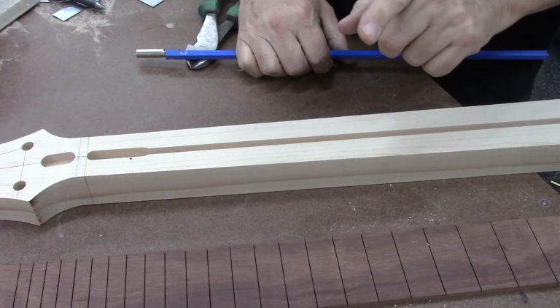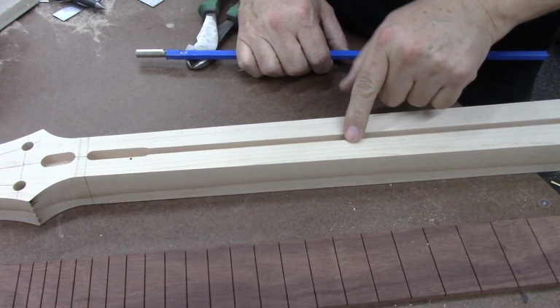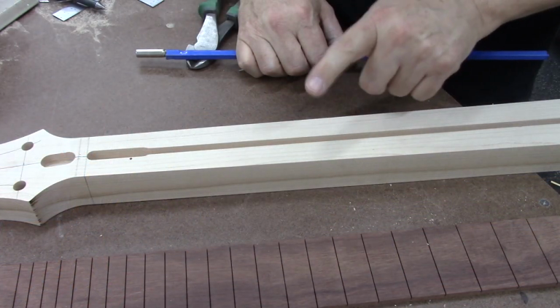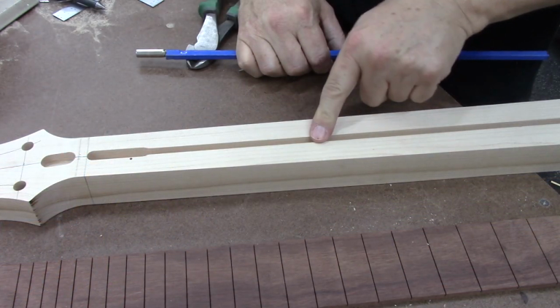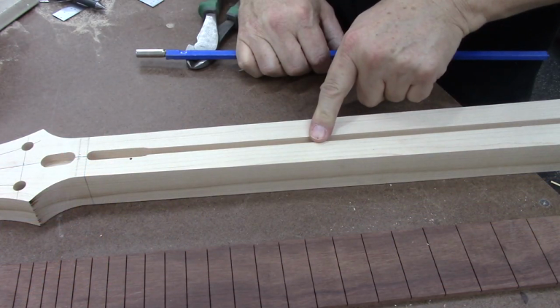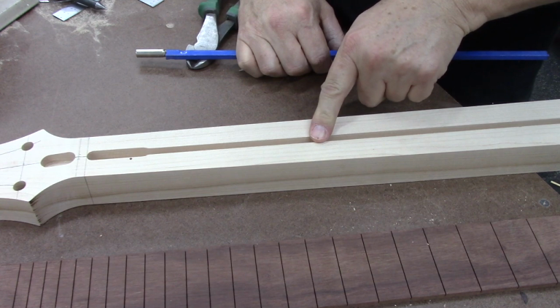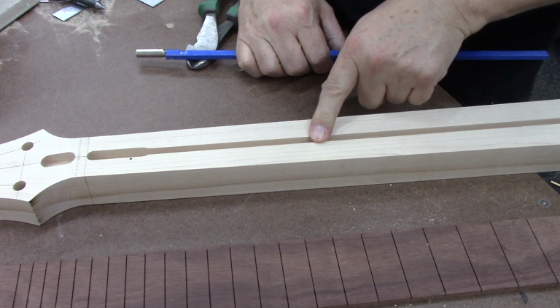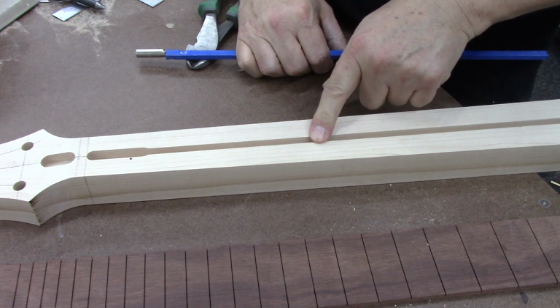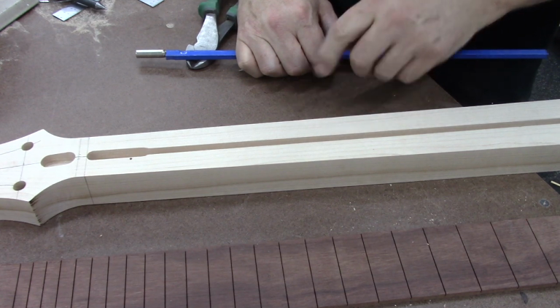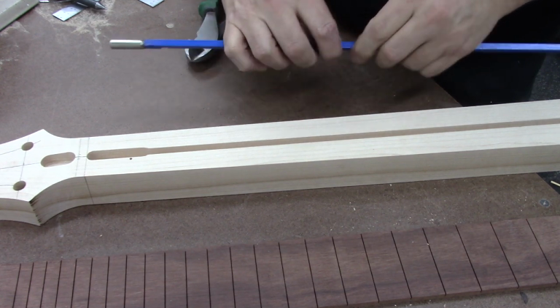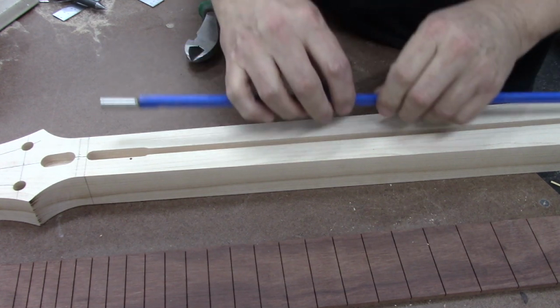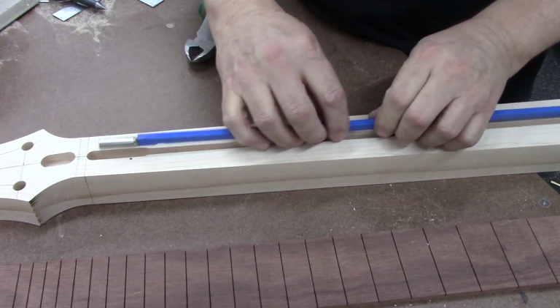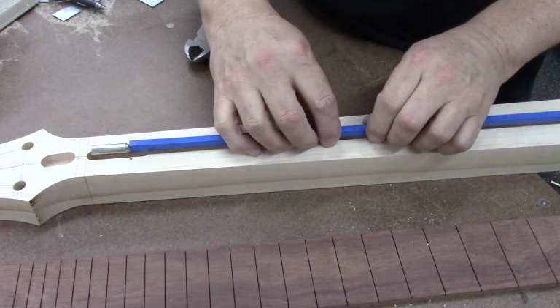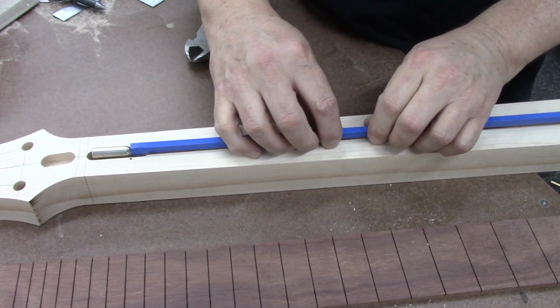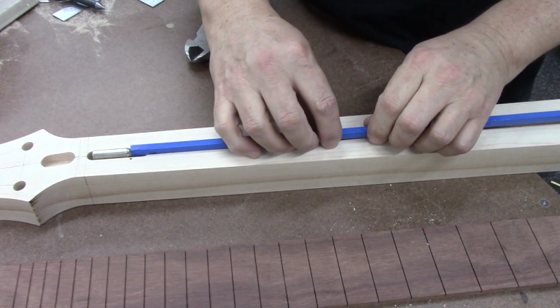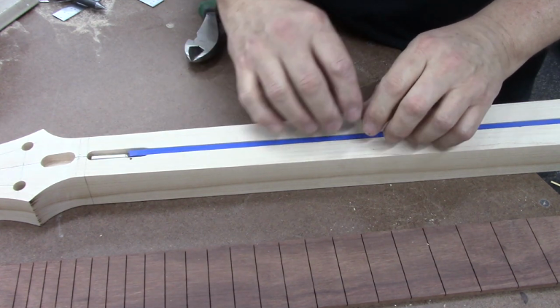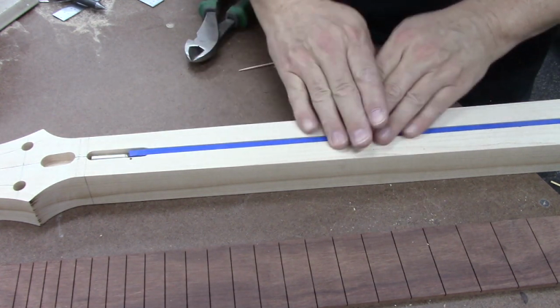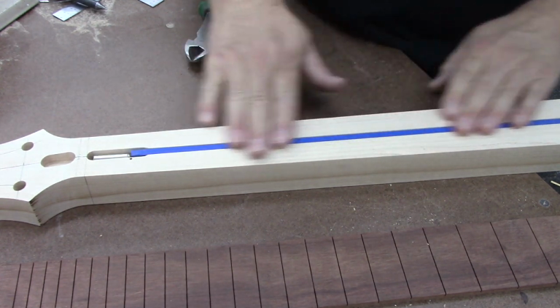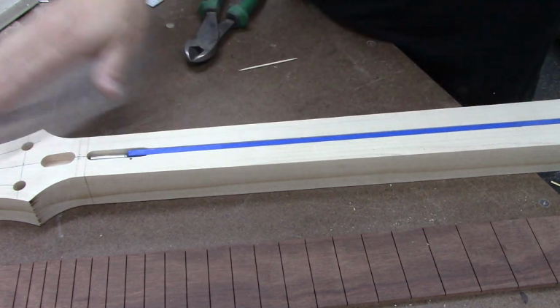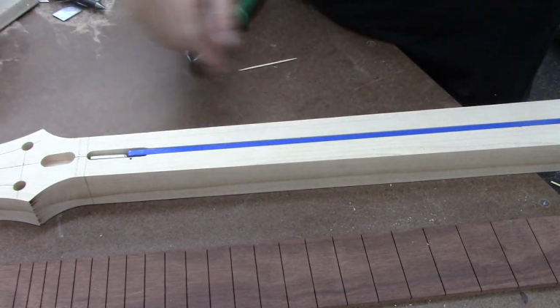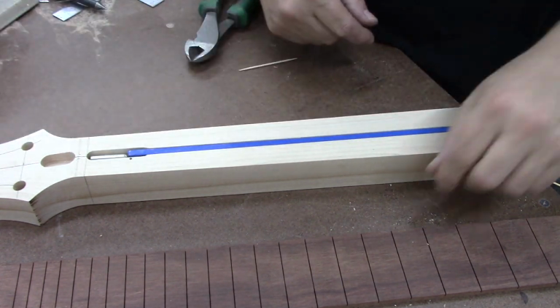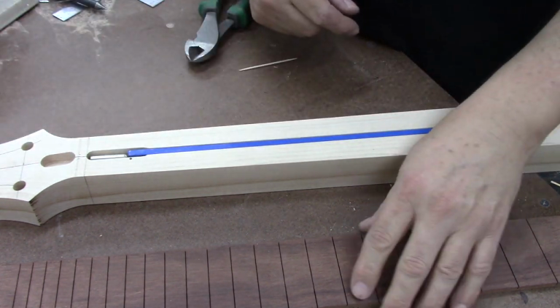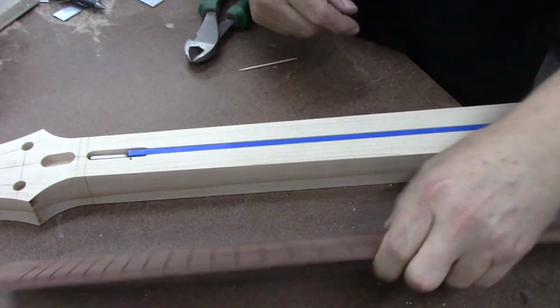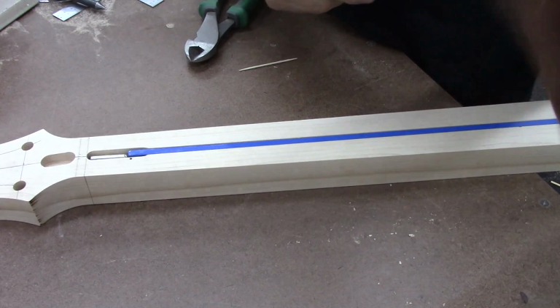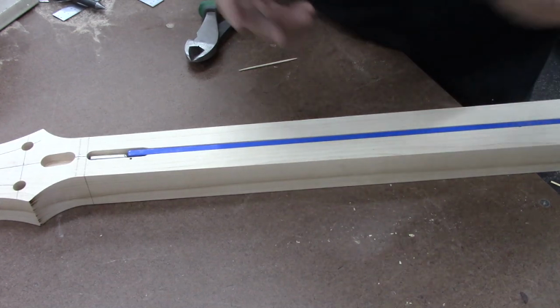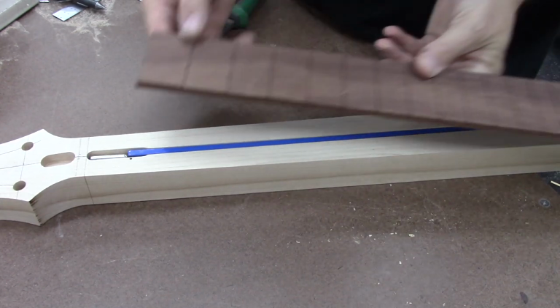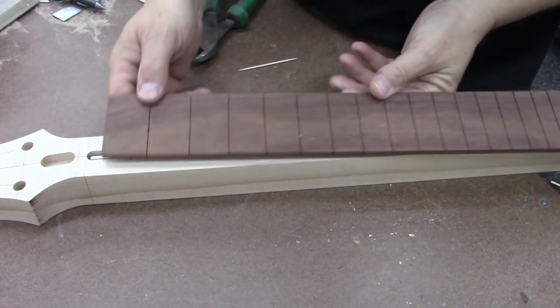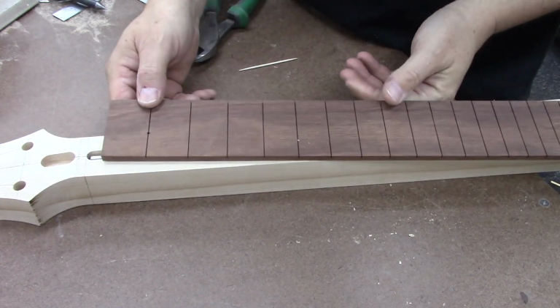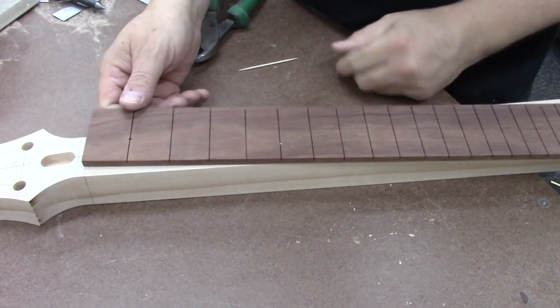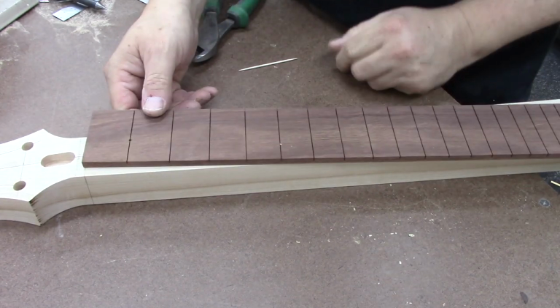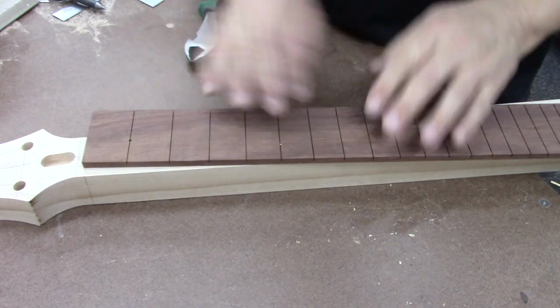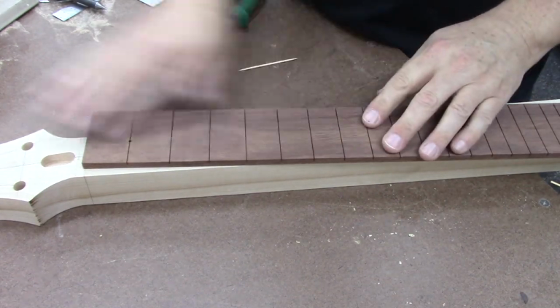Here is the neck that we're going to be working with today. Here is the truss rod that we're going to be using. And here is the fretboard that we're going to be using.